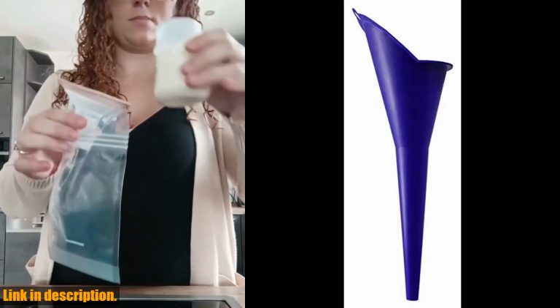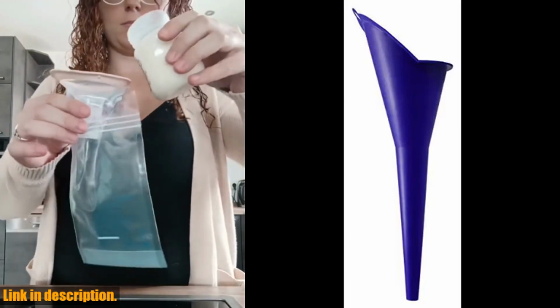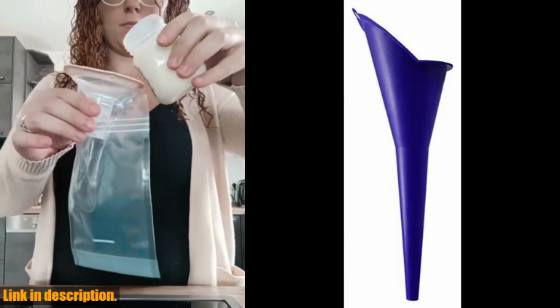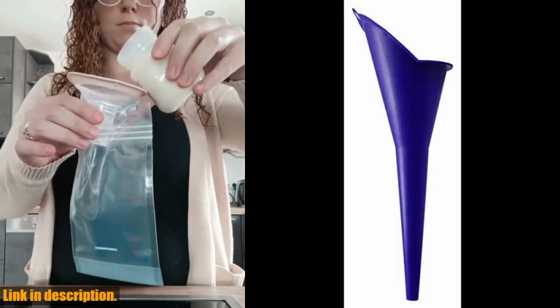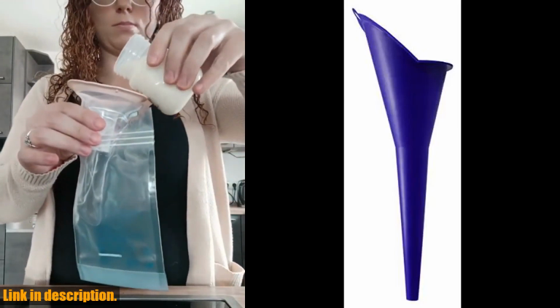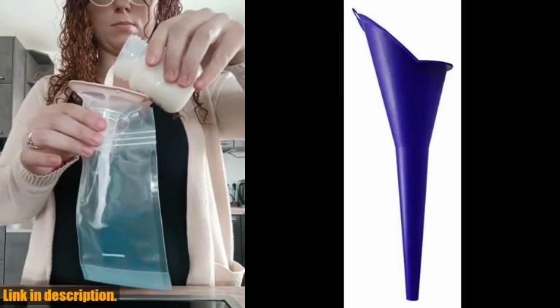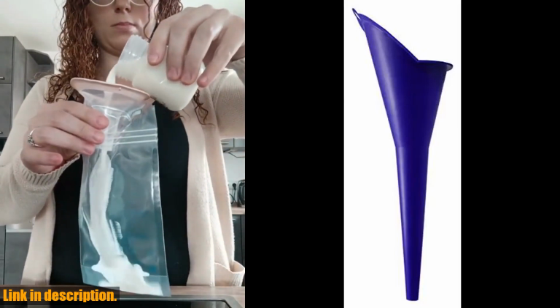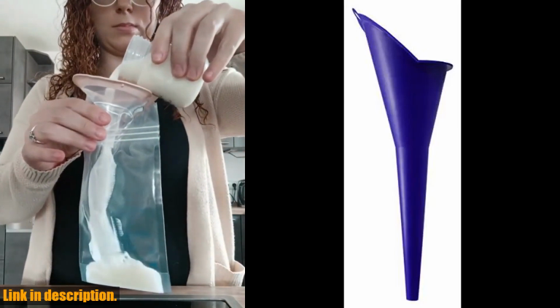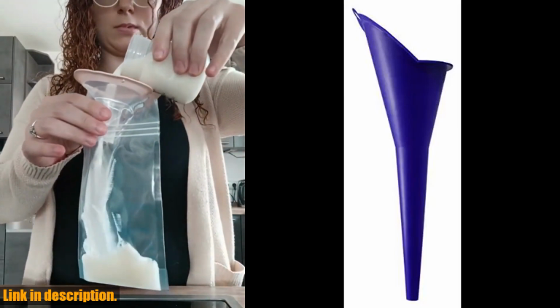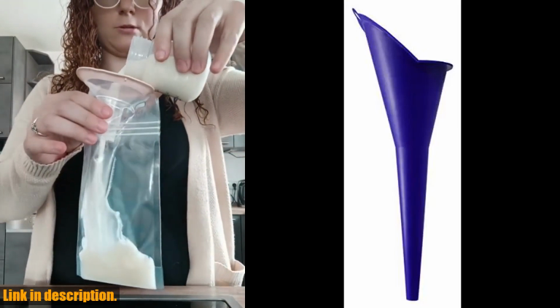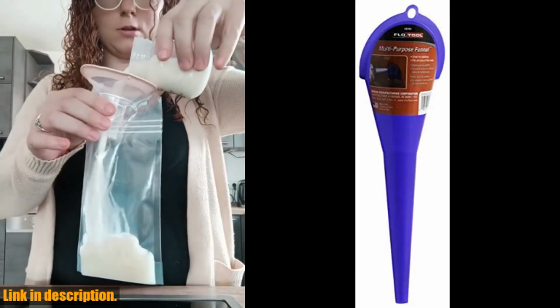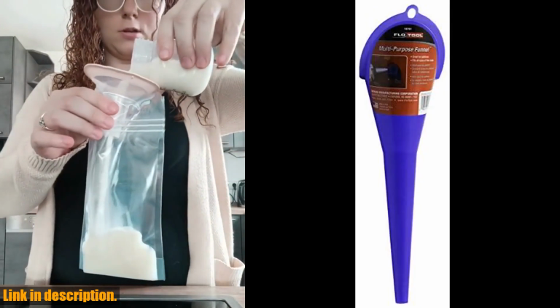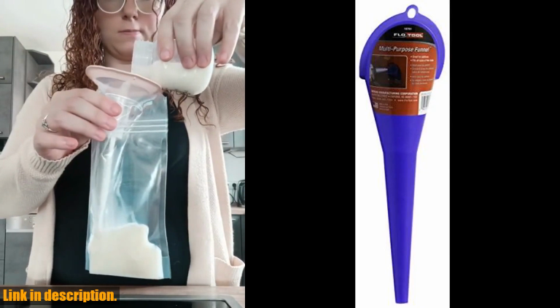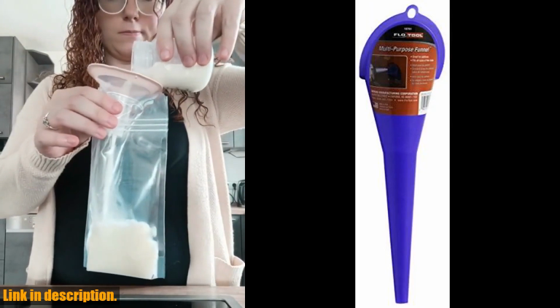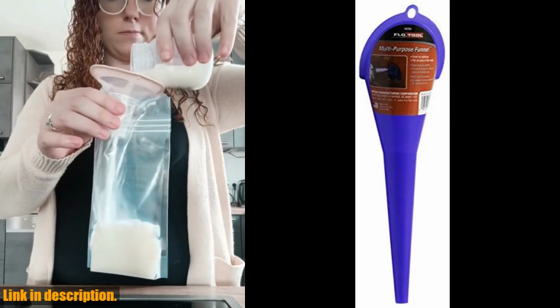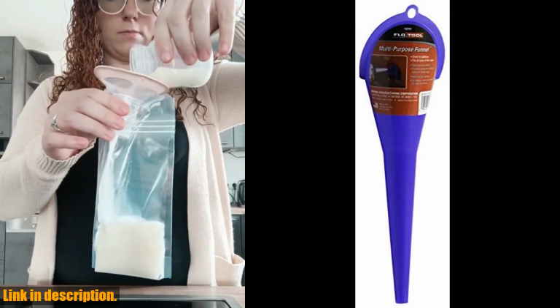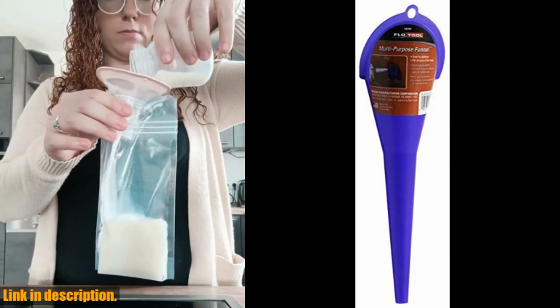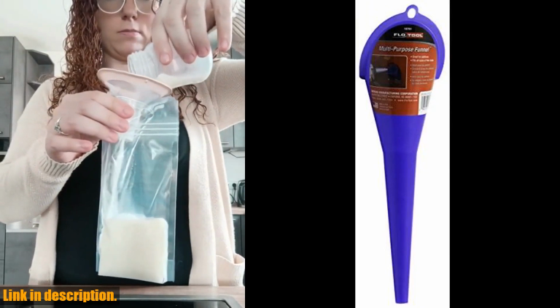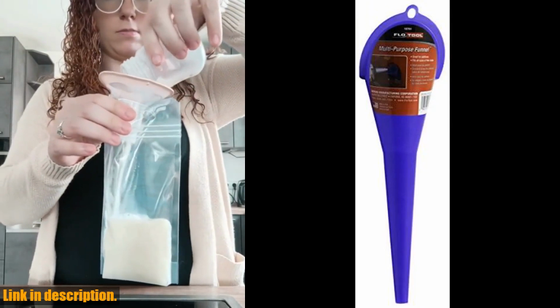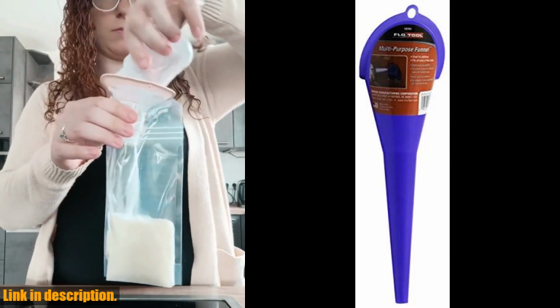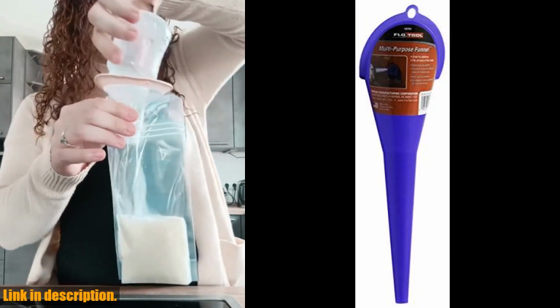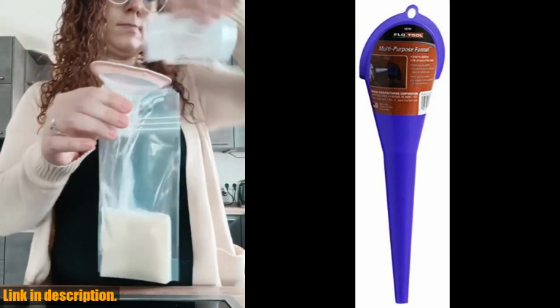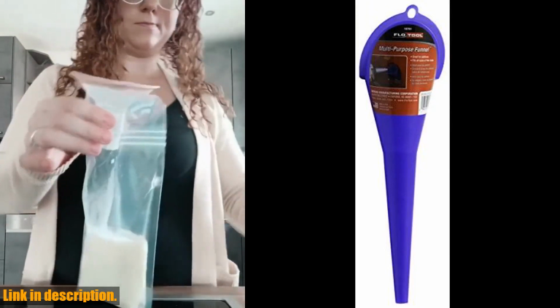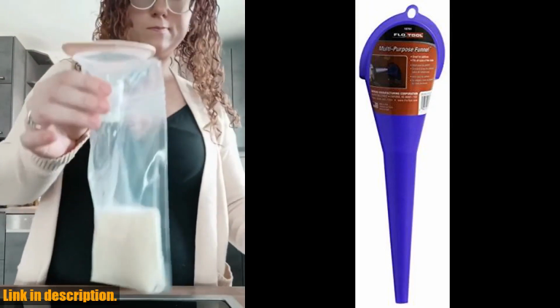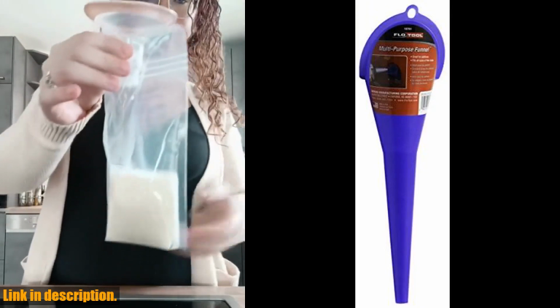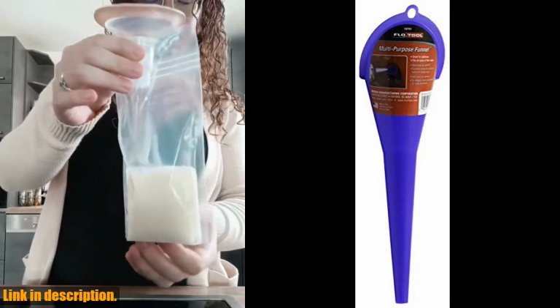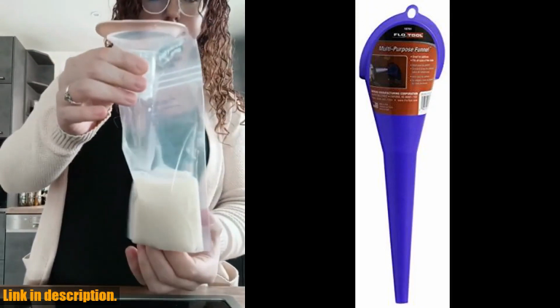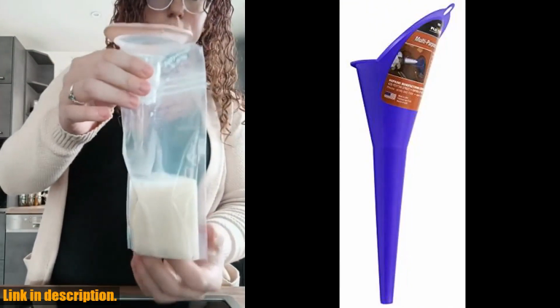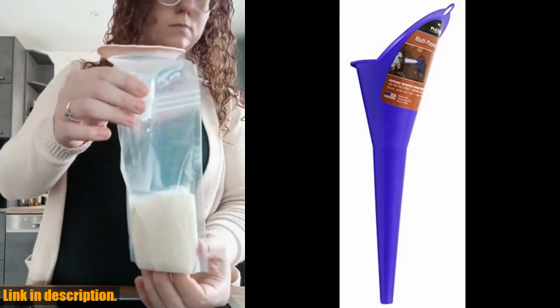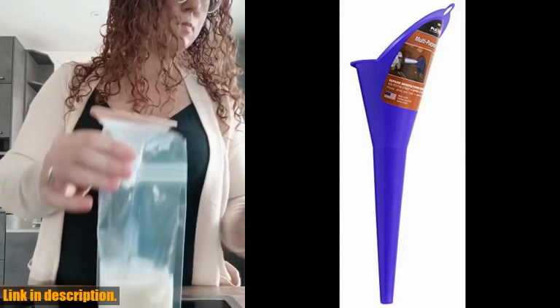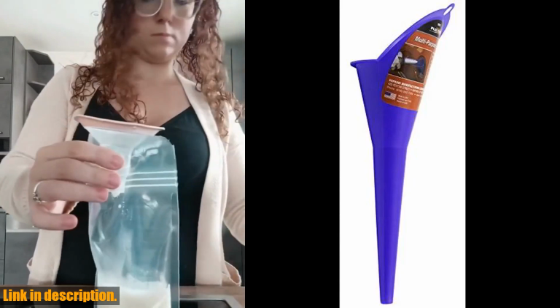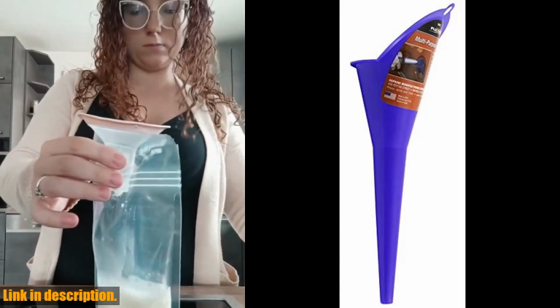Now, let's talk about the FlowTool 10701 Spill Saver Multi-Purpose Funnel. This handy little tool is a game-changer when it comes to managing messy fluids.